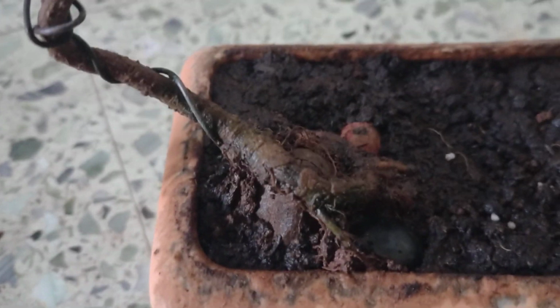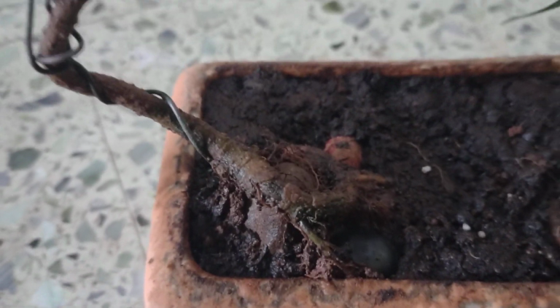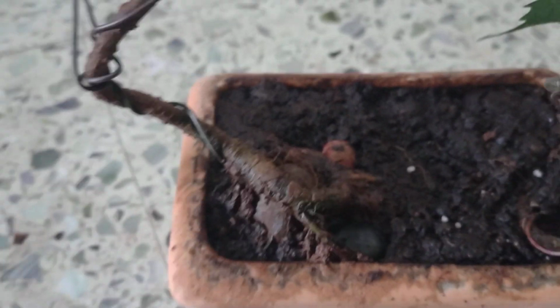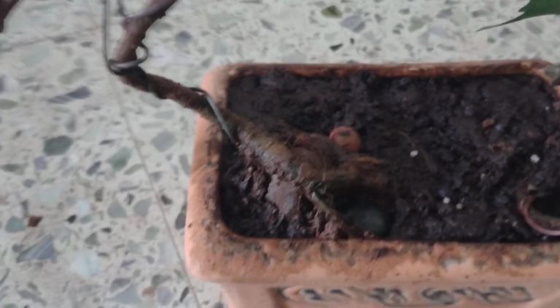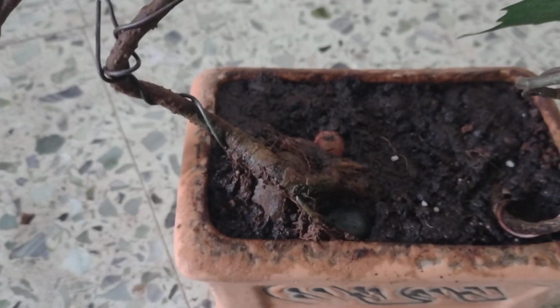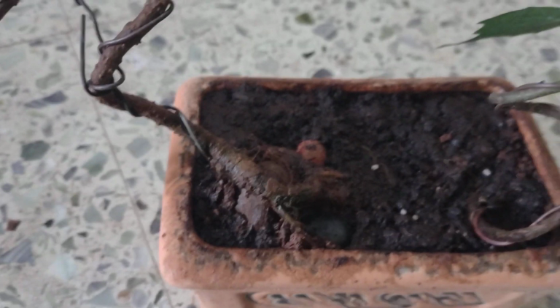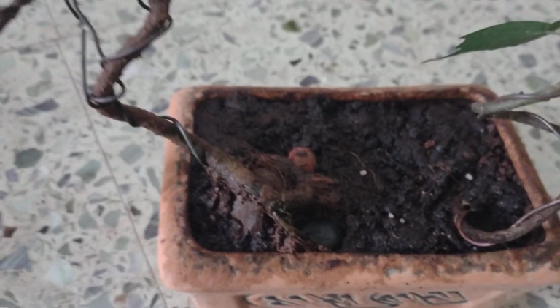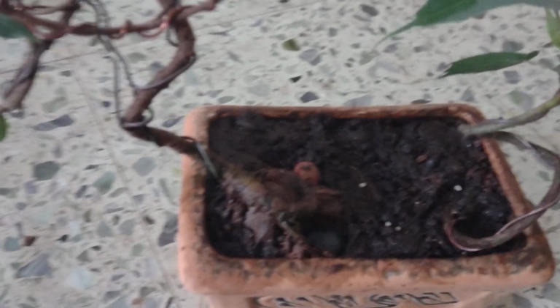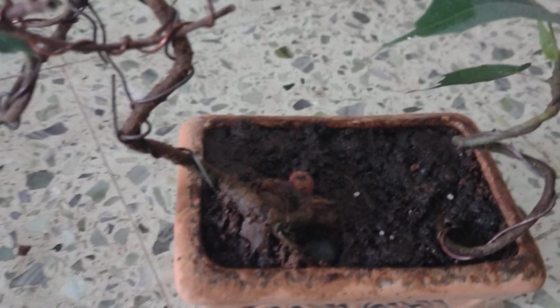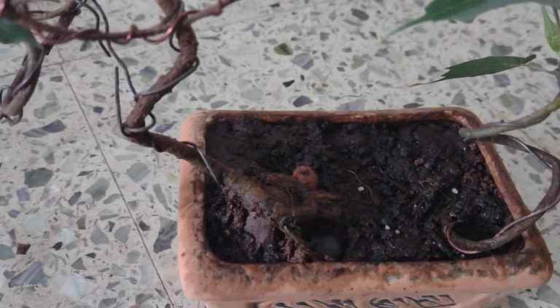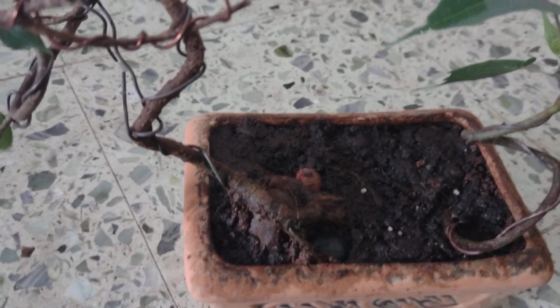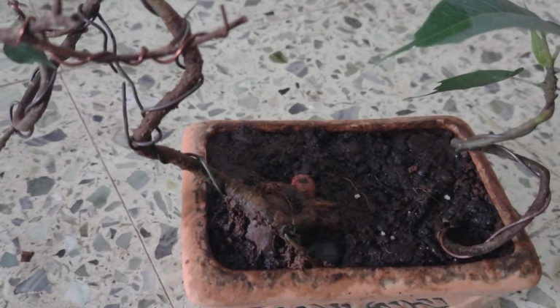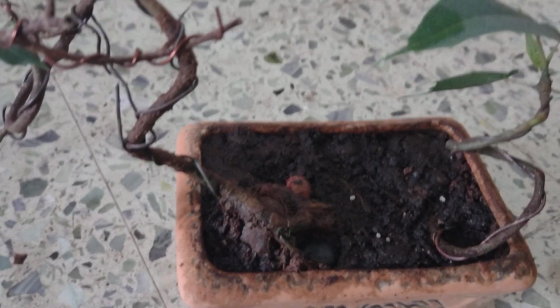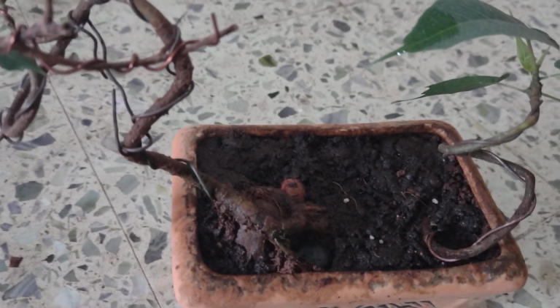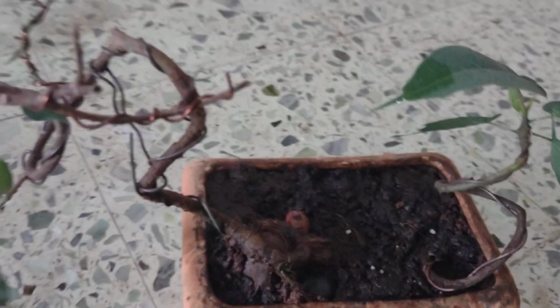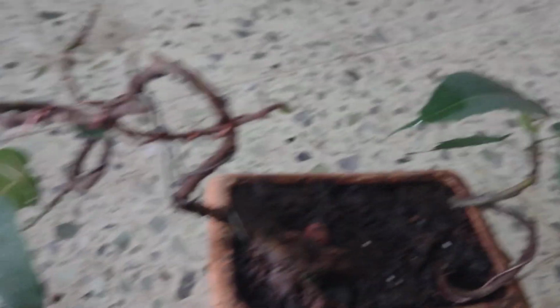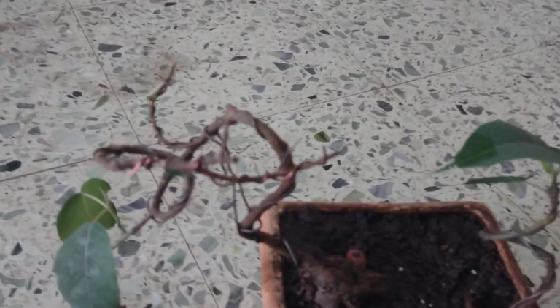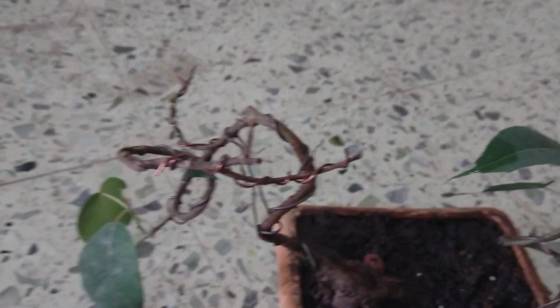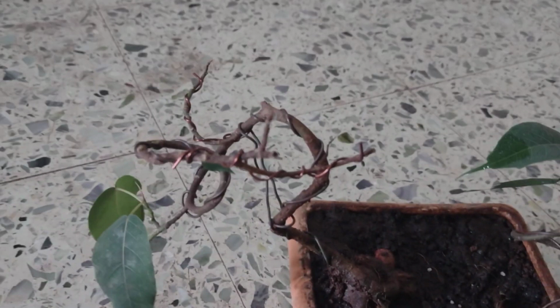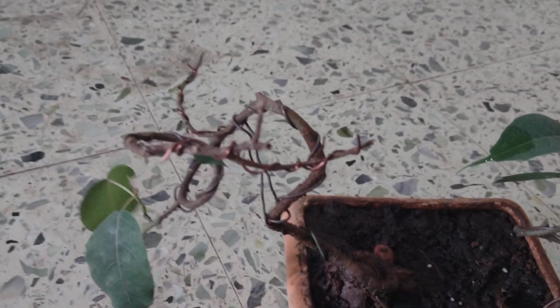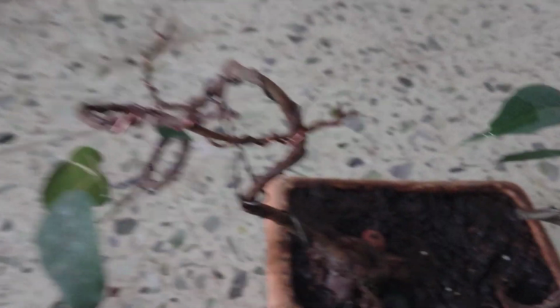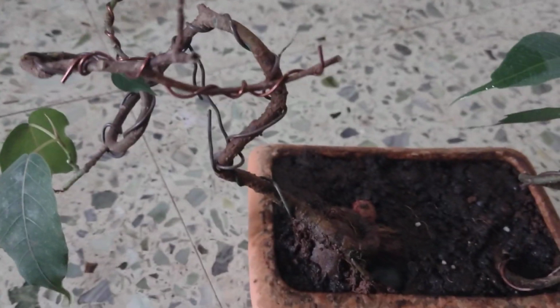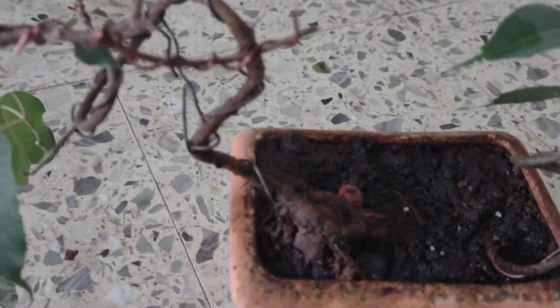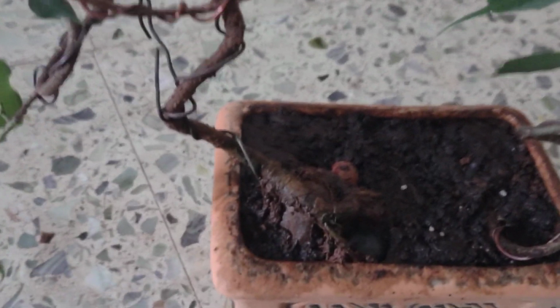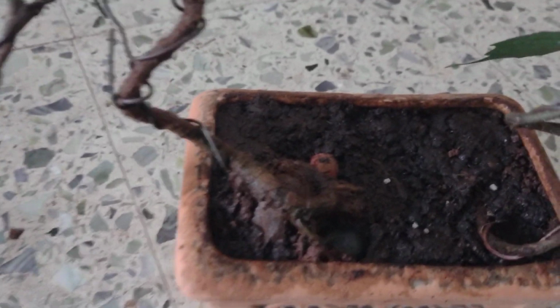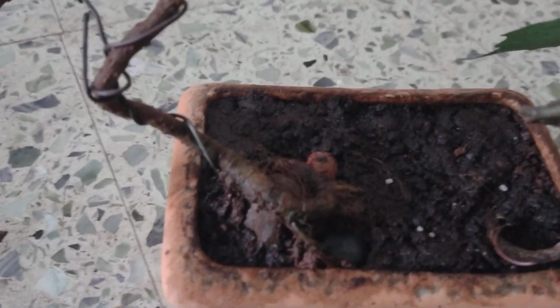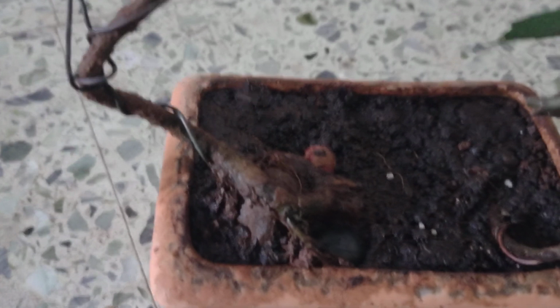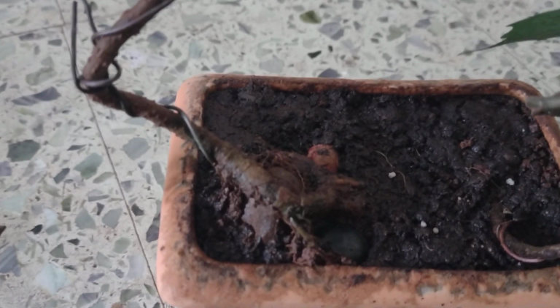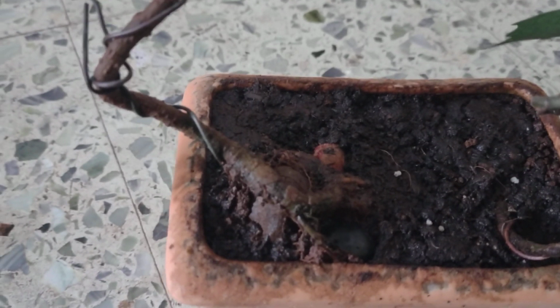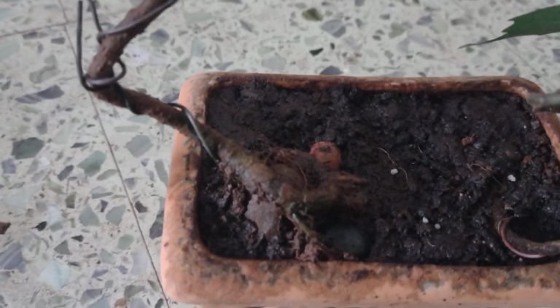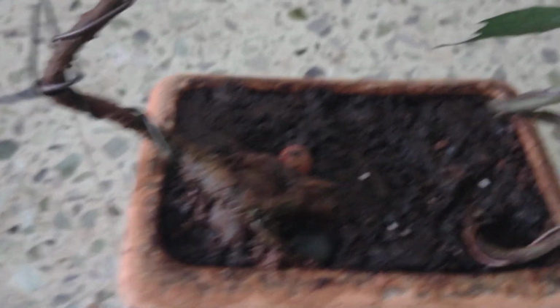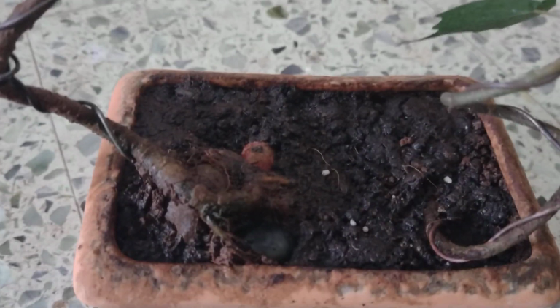Just did a quick repot change of soil, root pruning, a bit of leaf pruning, and added a little bit of fertilizer.